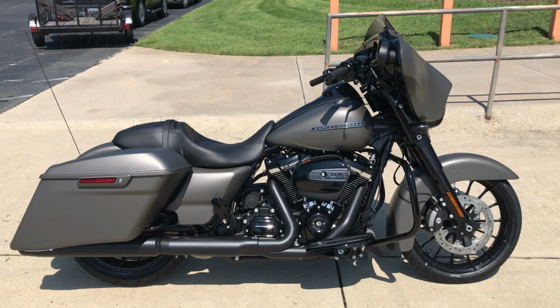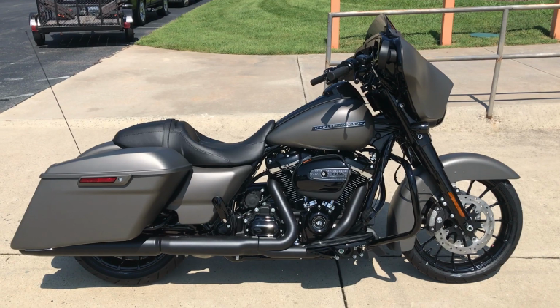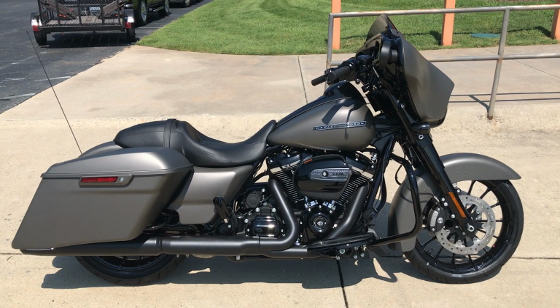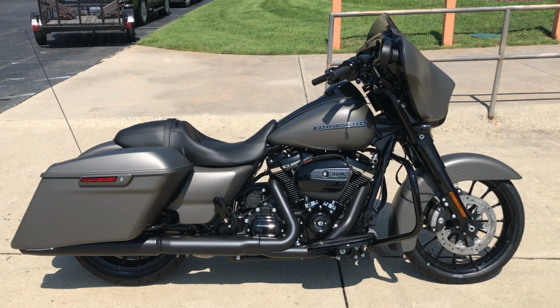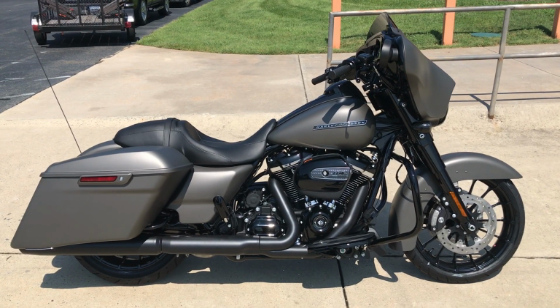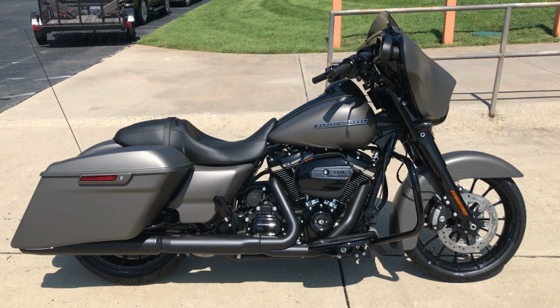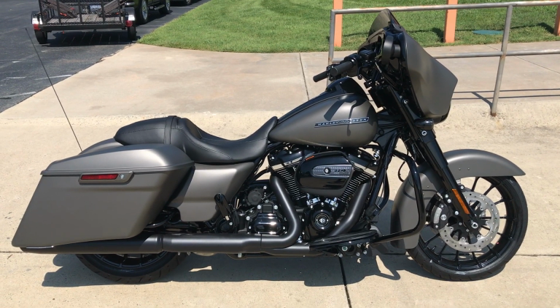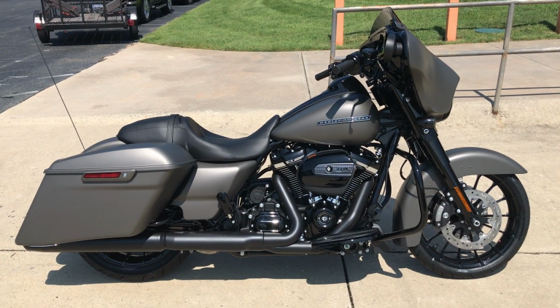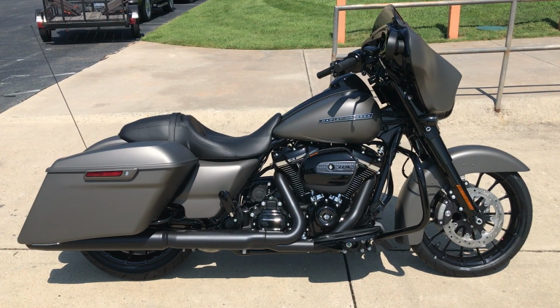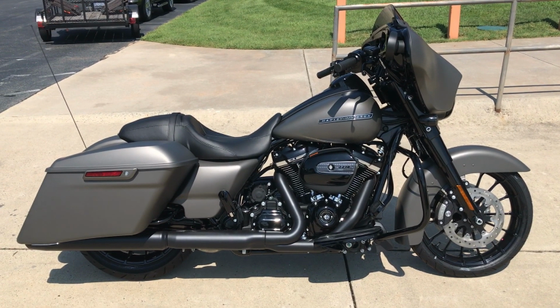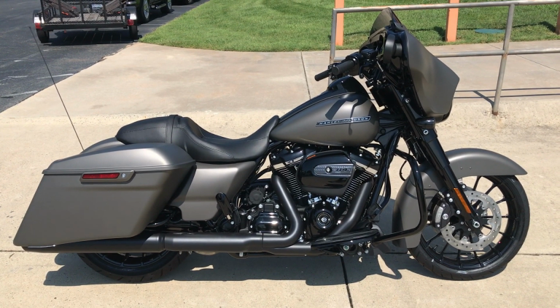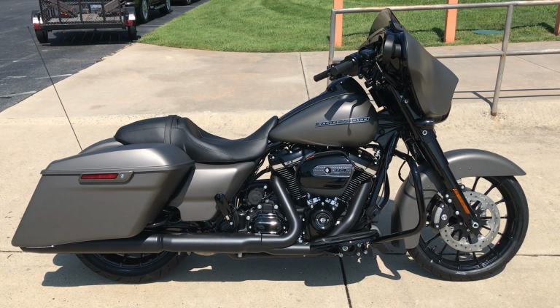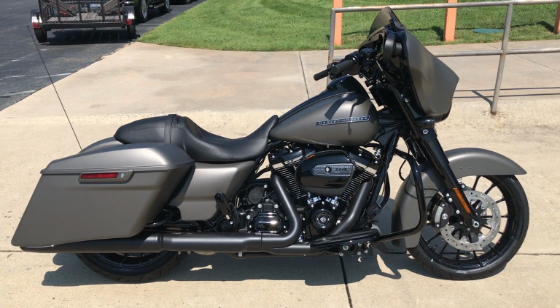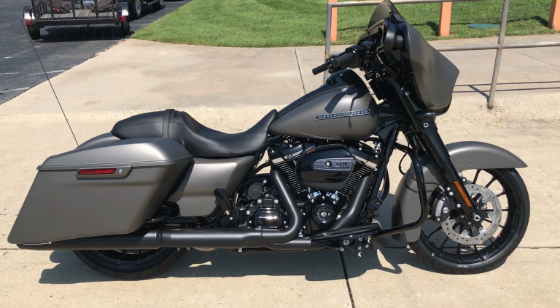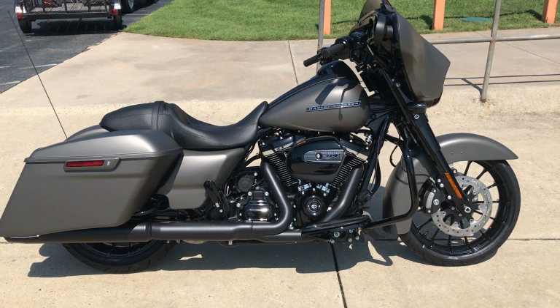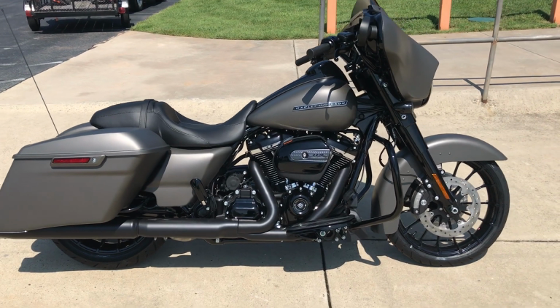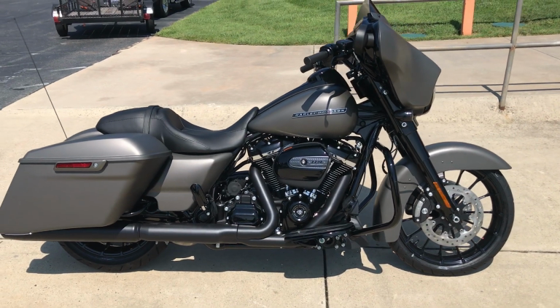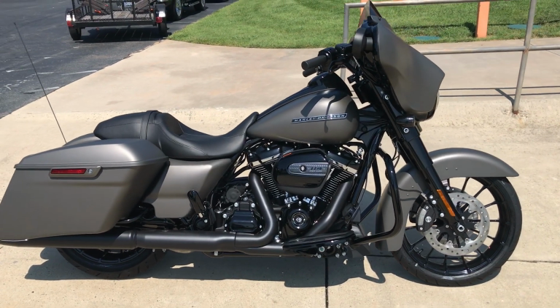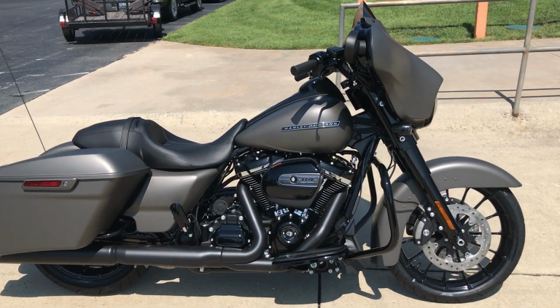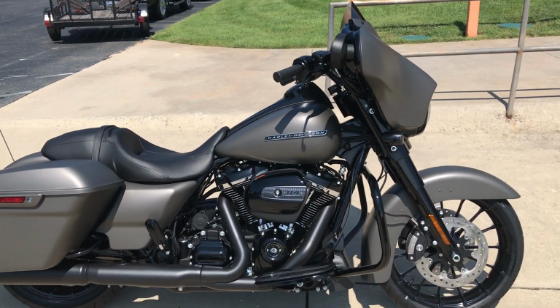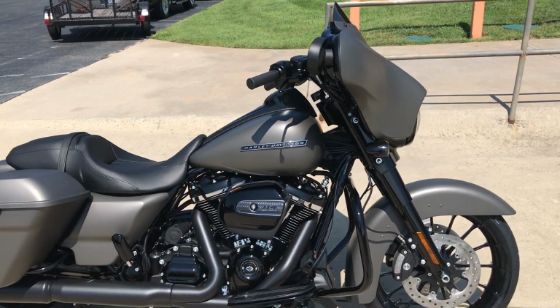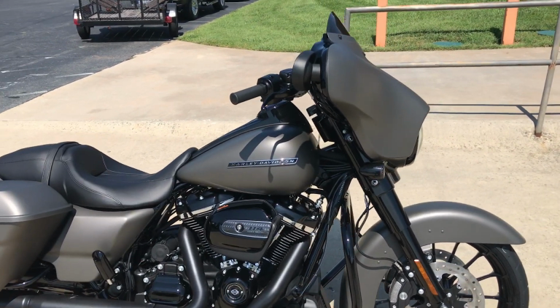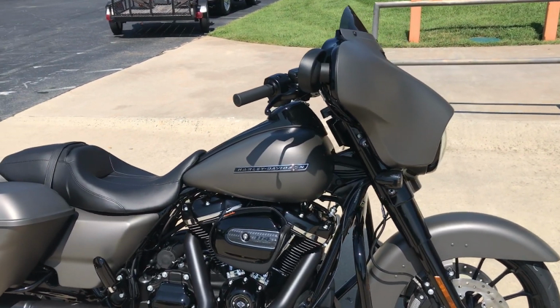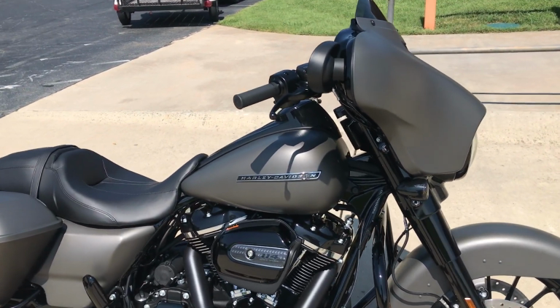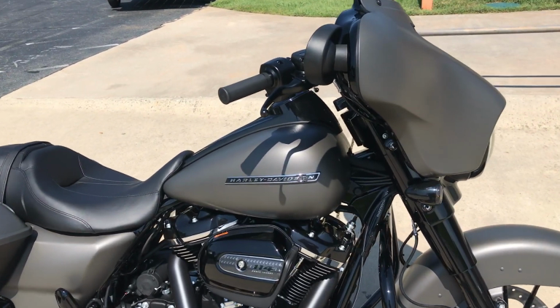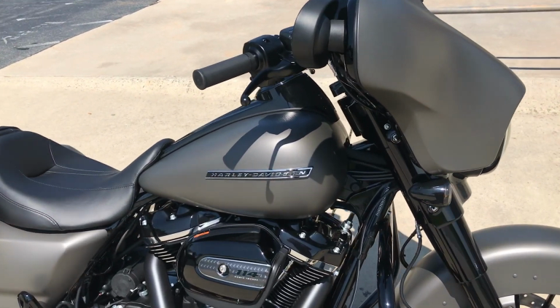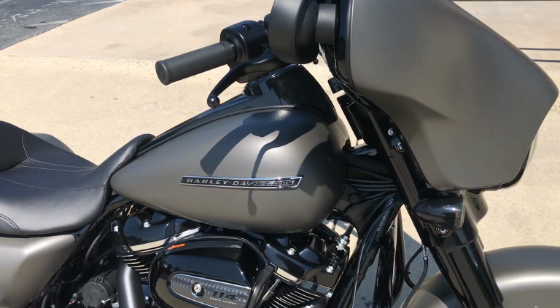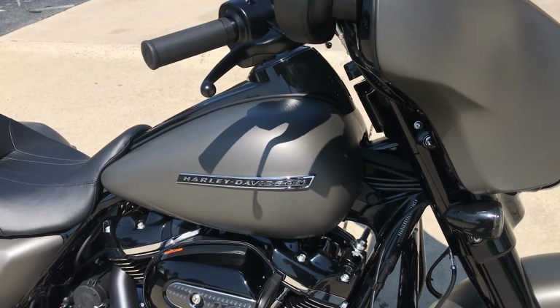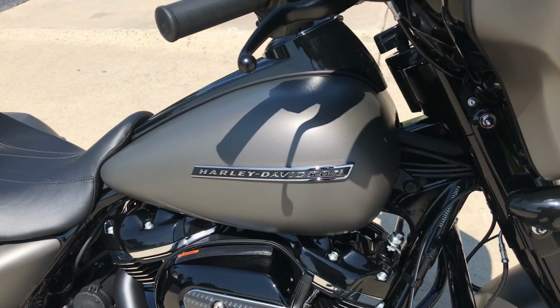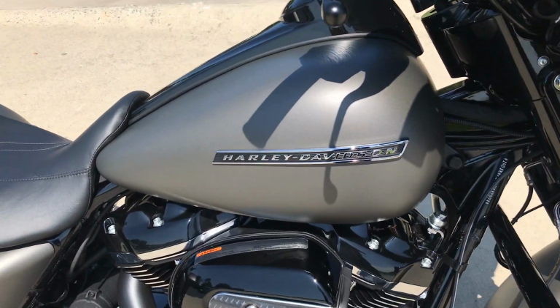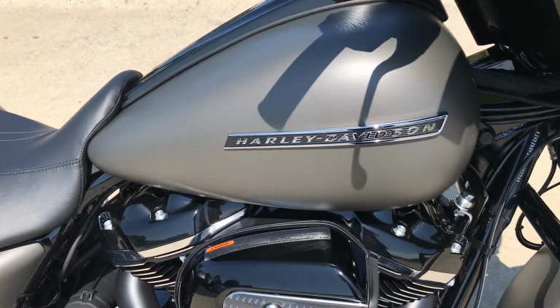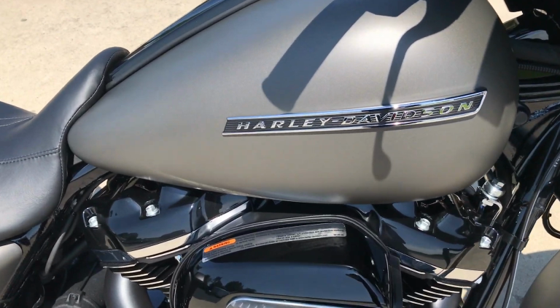Hey Harley fans, thanks for checking us out here at Cox's Harley-Davidson of Ashboro, located right in the heart of North Carolina. We've got a brand new 2019 Street Glide Special dressed in industrial grade denim.